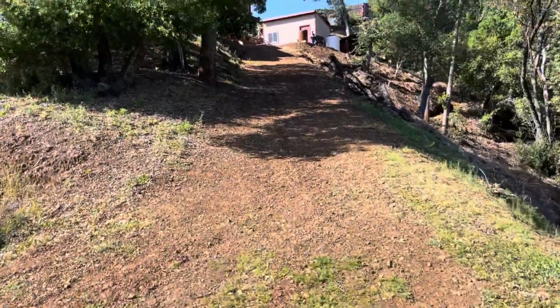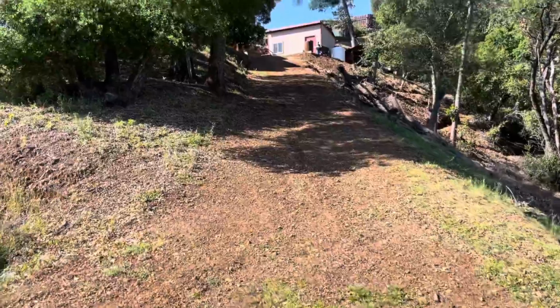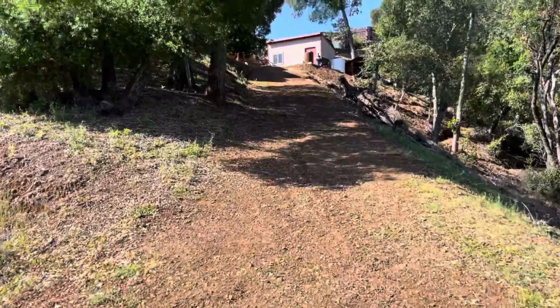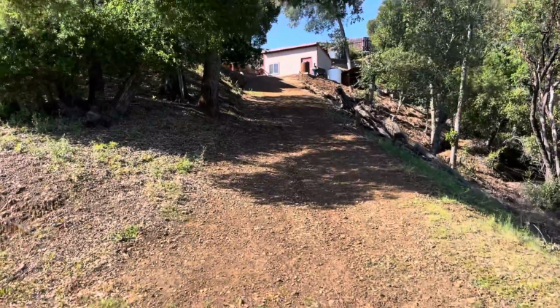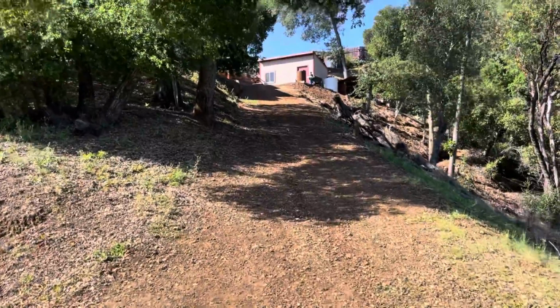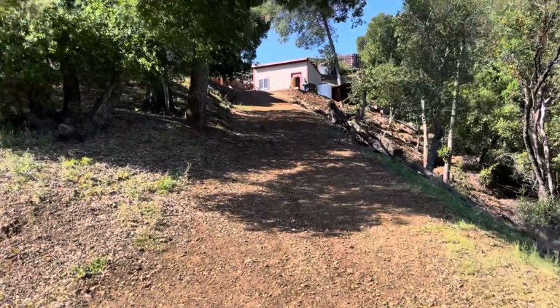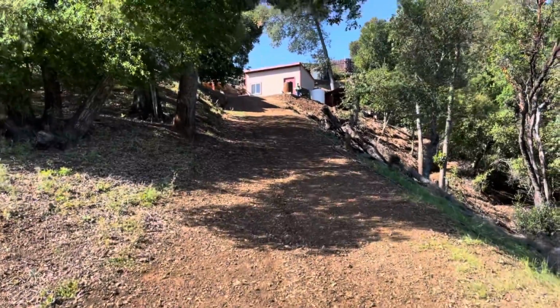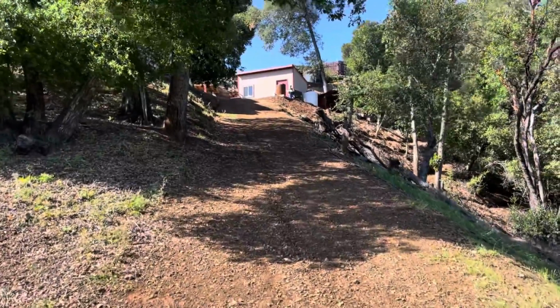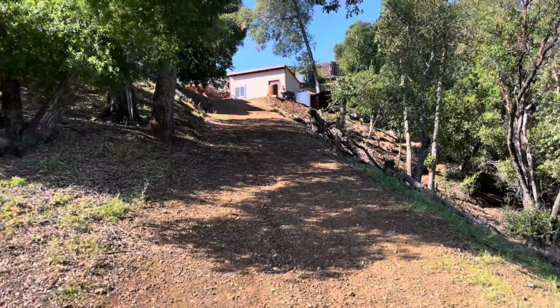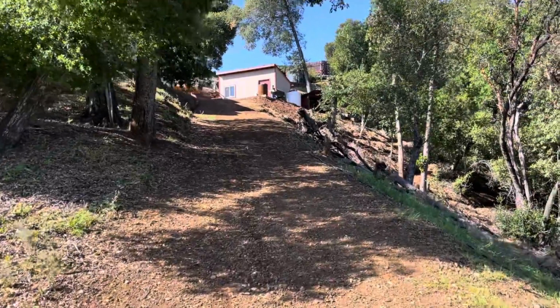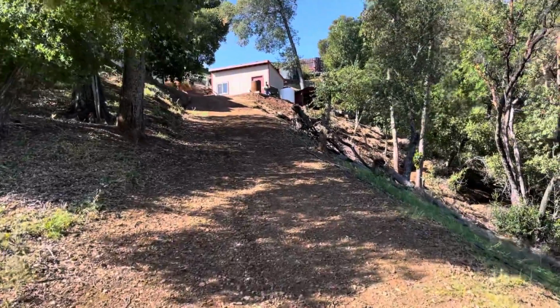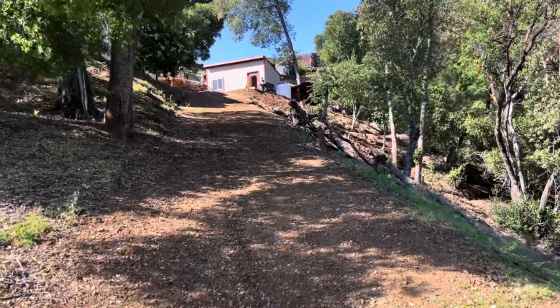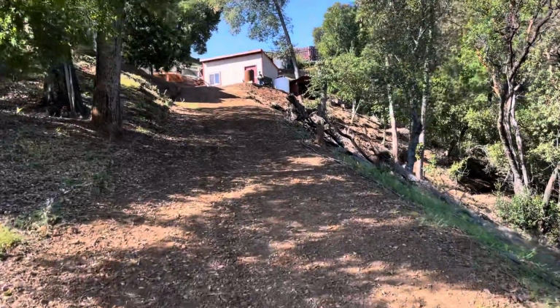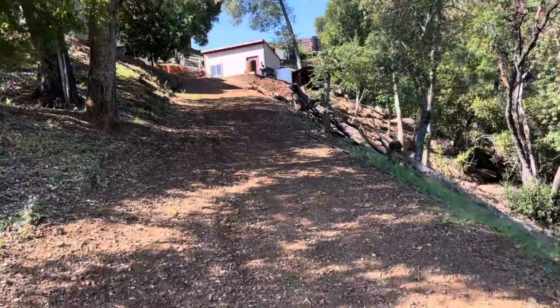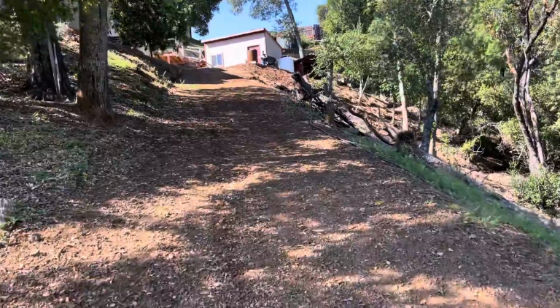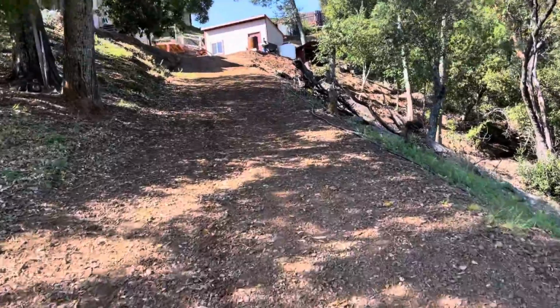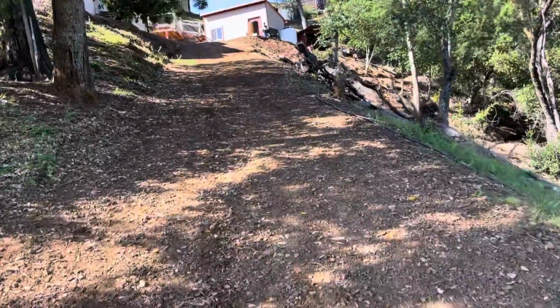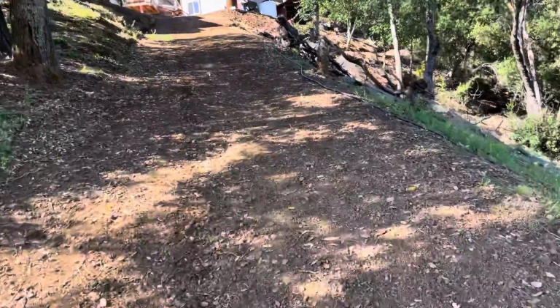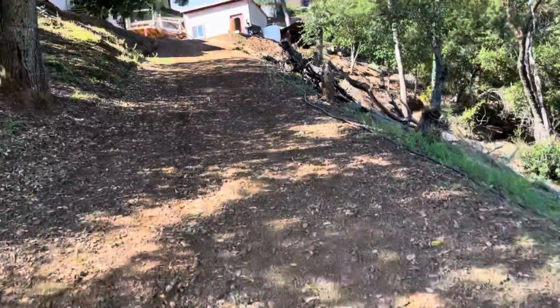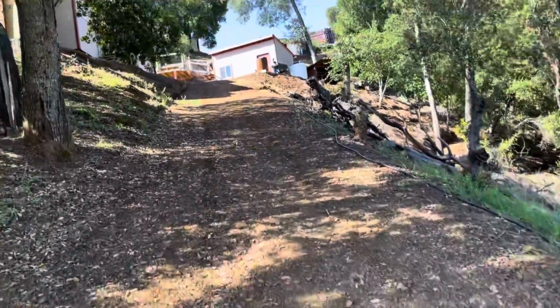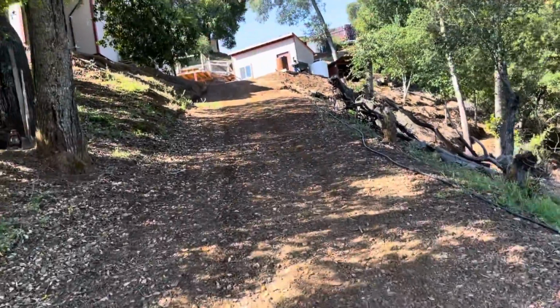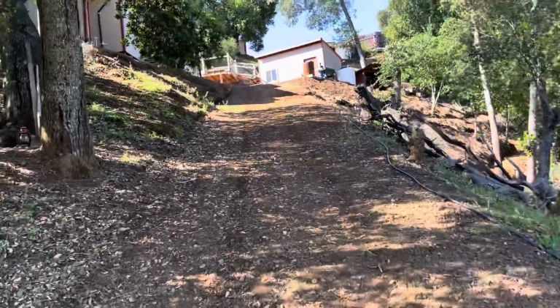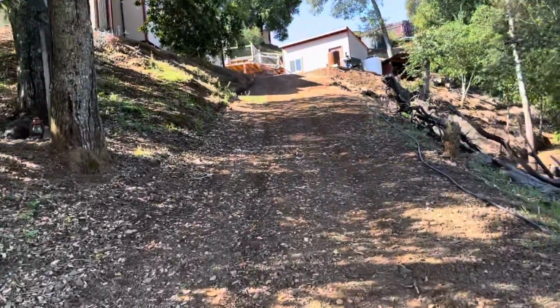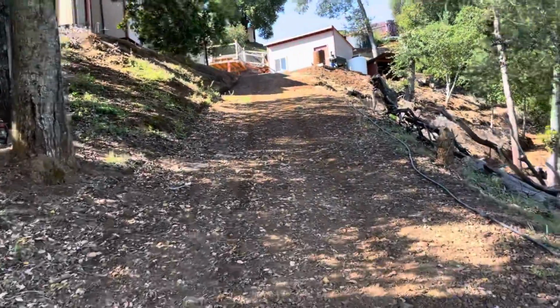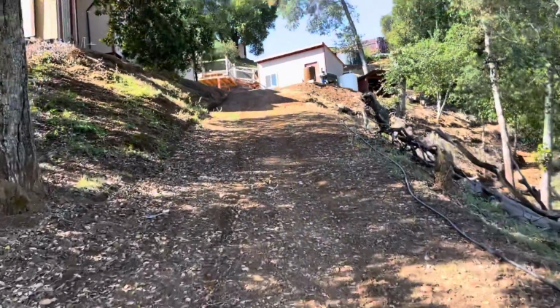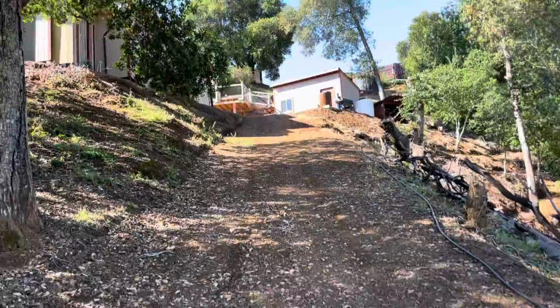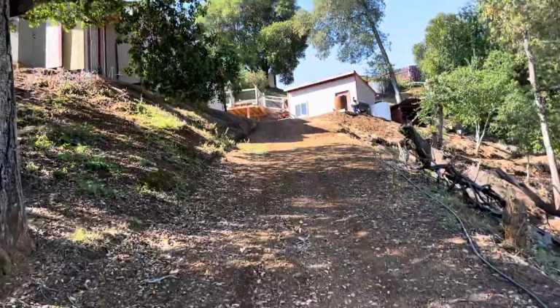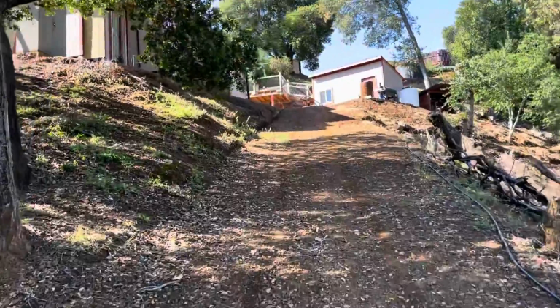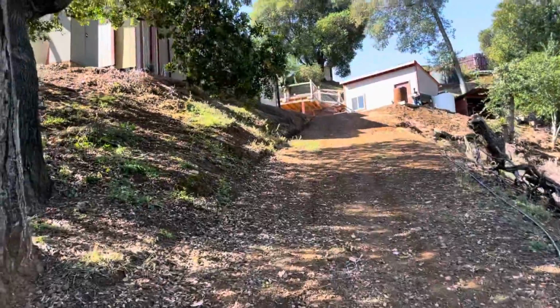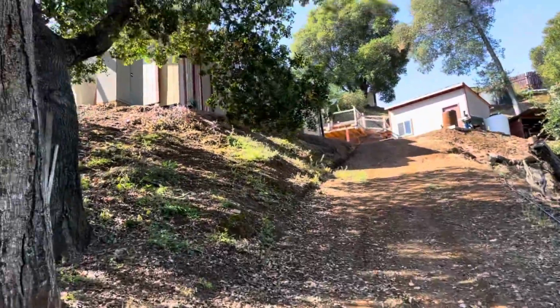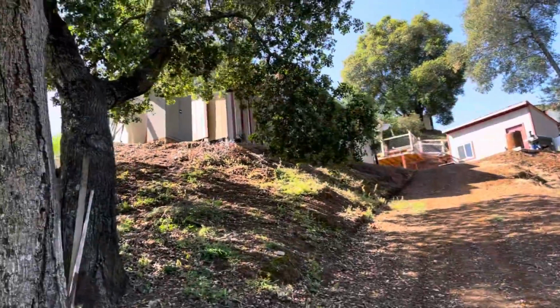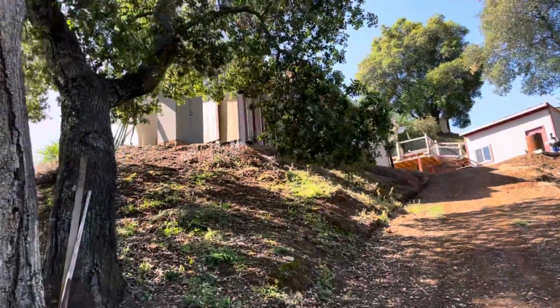This driveway will lead back up to the guest house here, and then the main house.